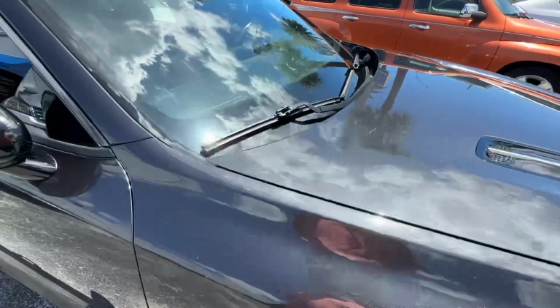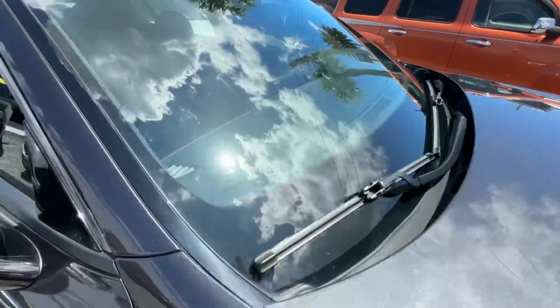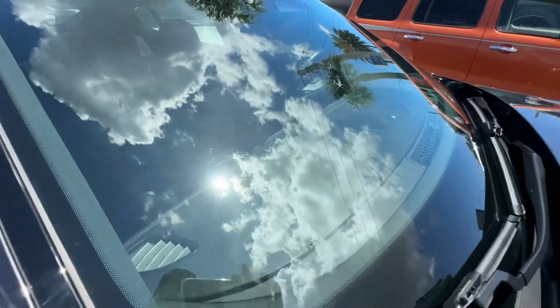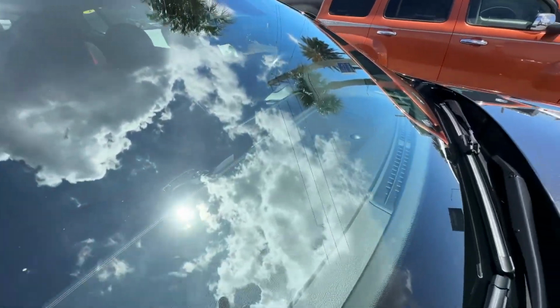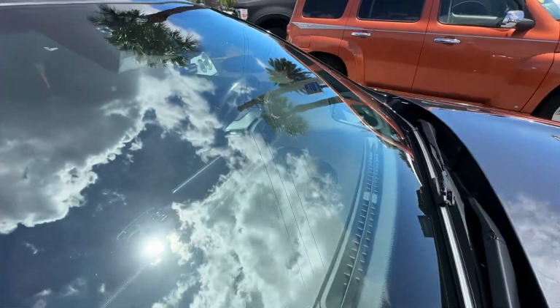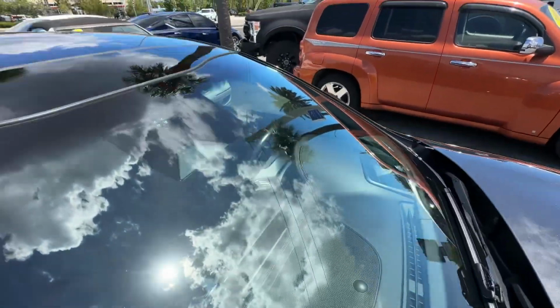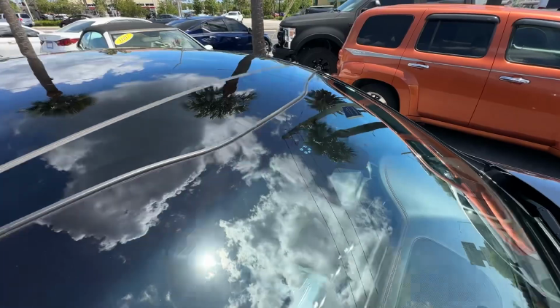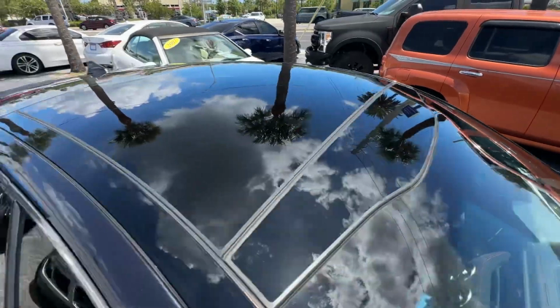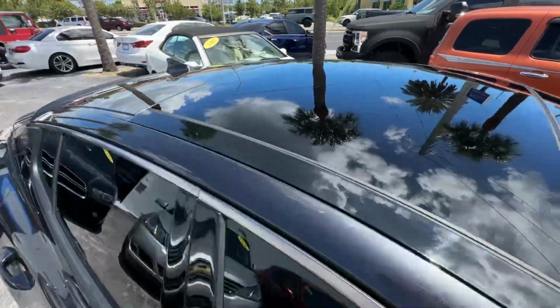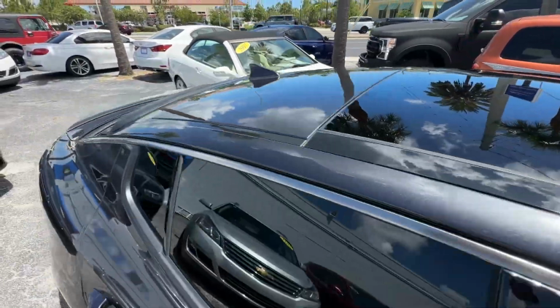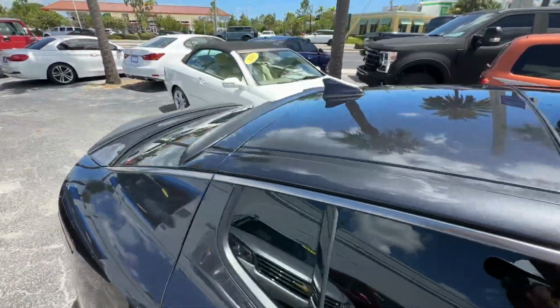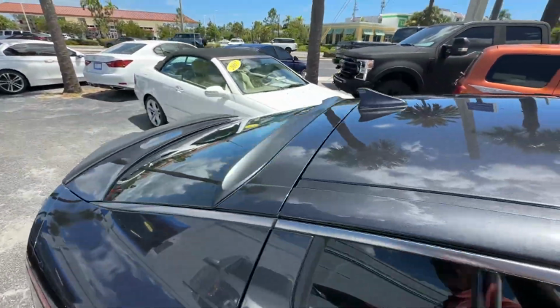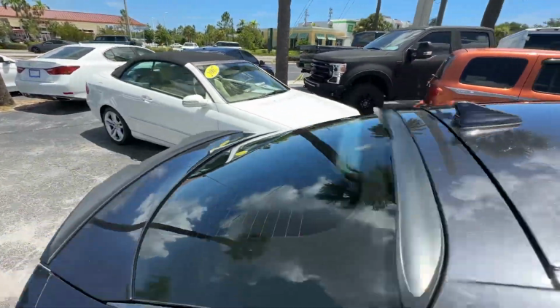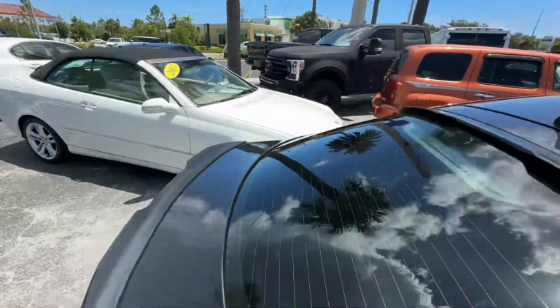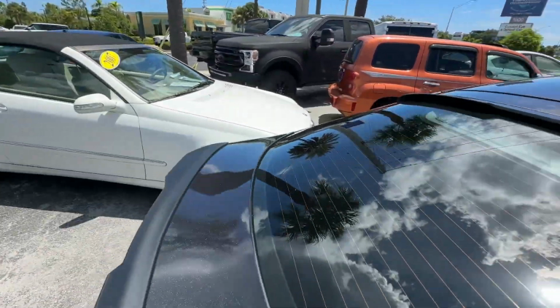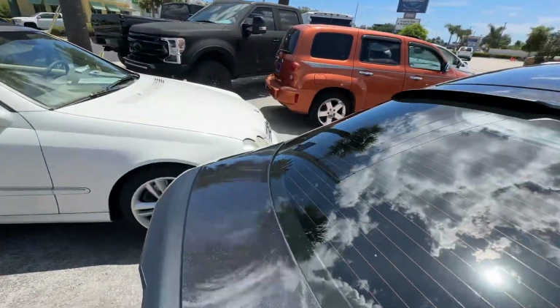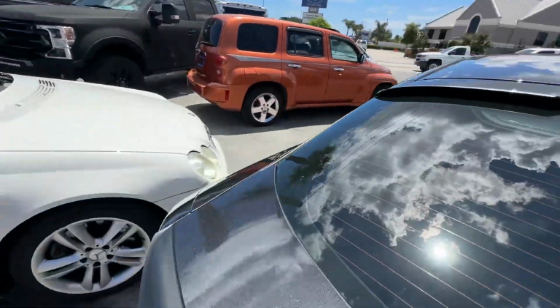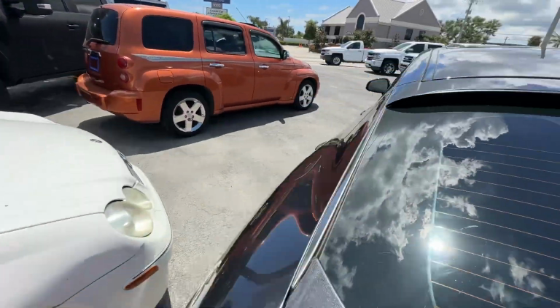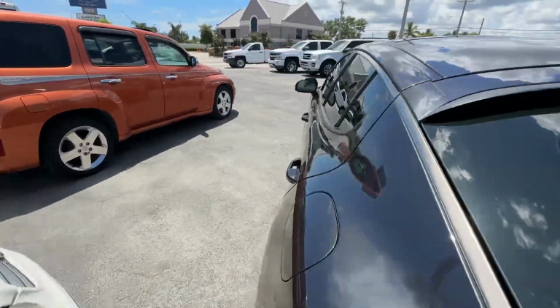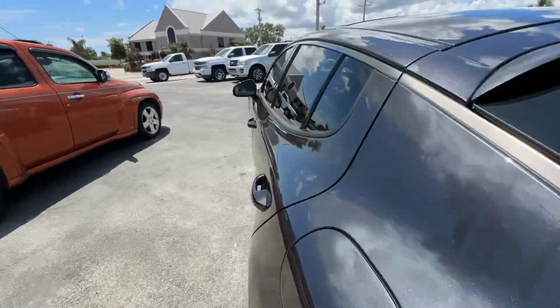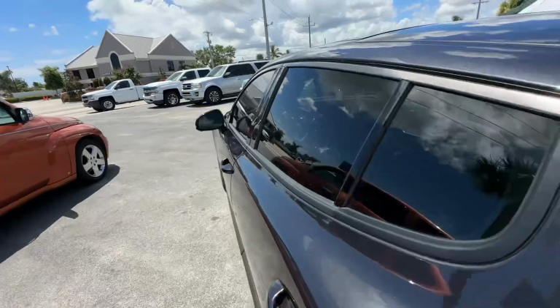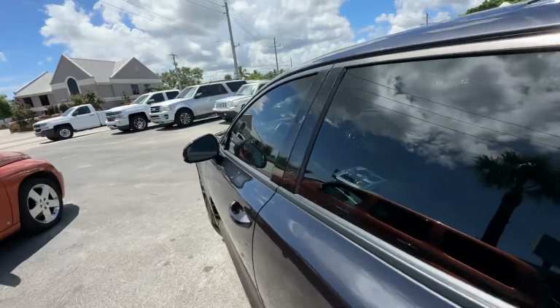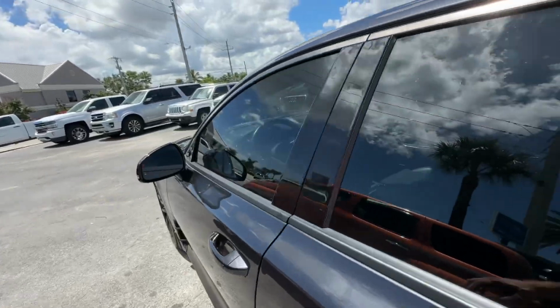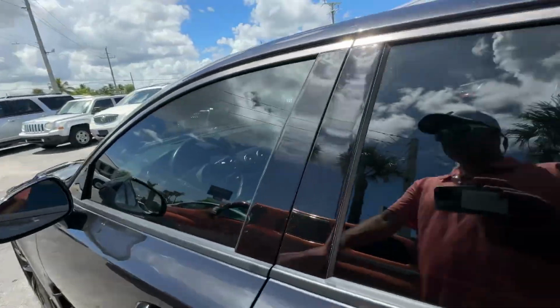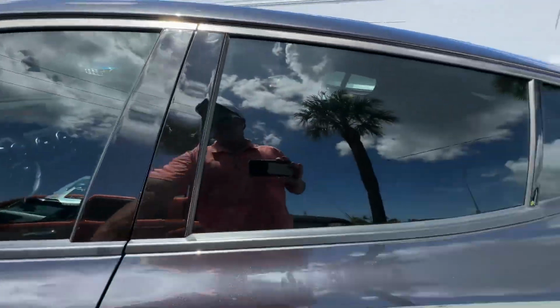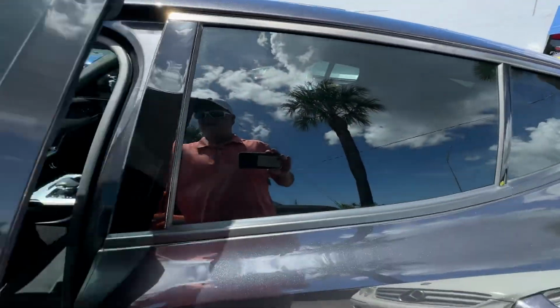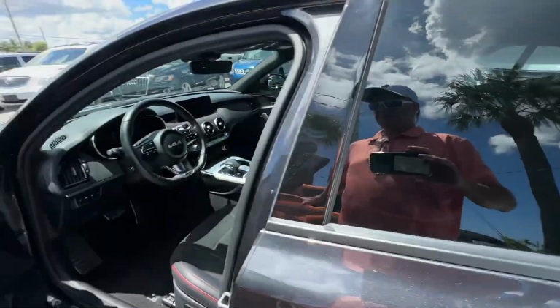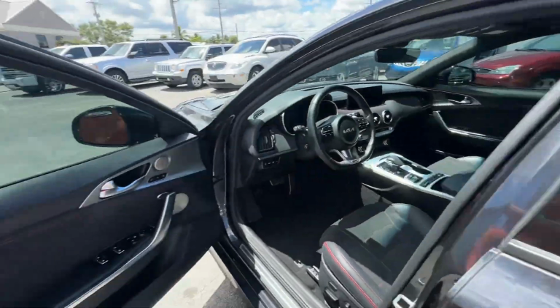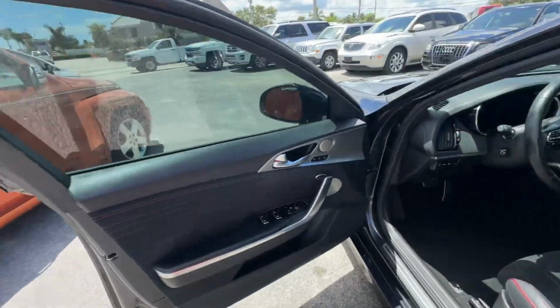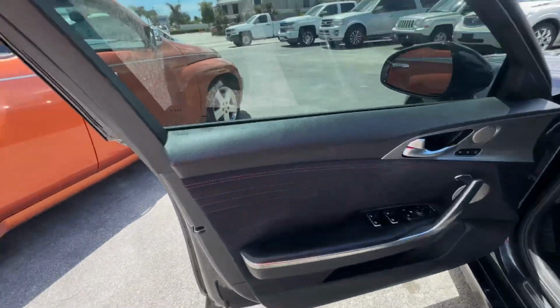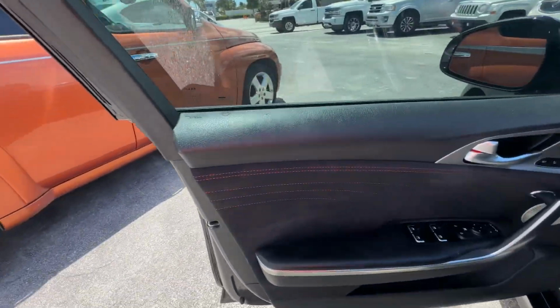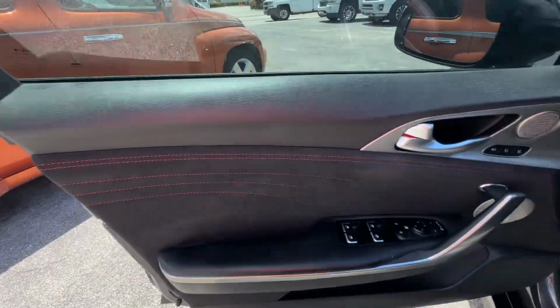Glass looks perfect — no chips, no stars, no bursts, no cracks. Driver door looks amazing.